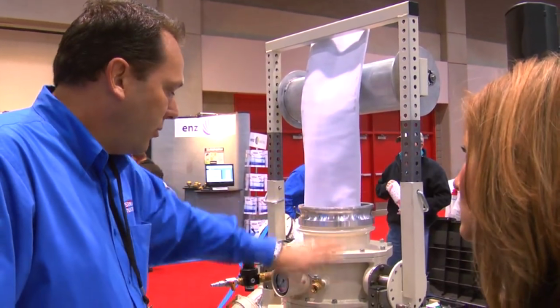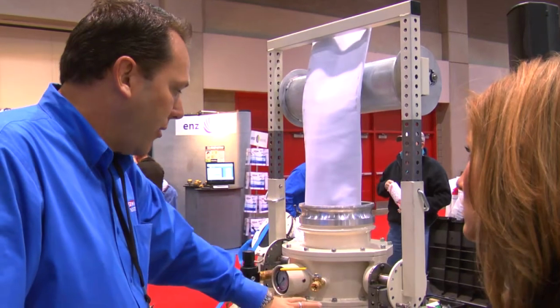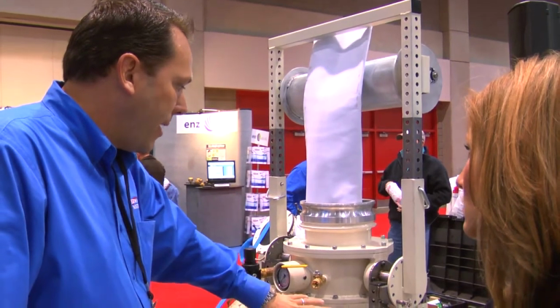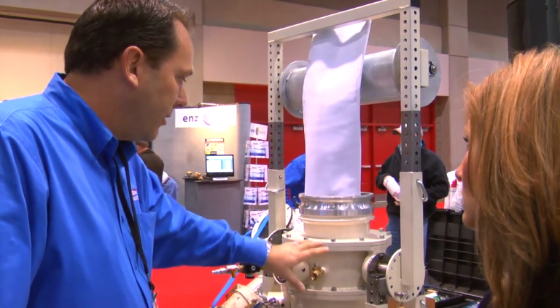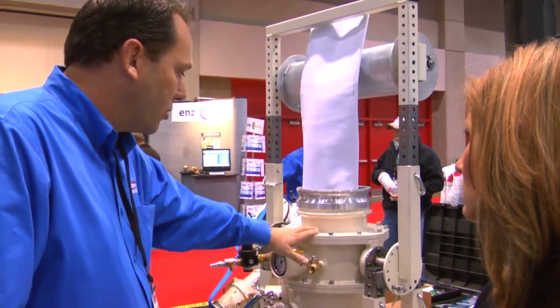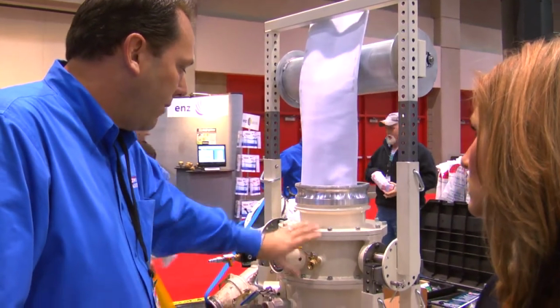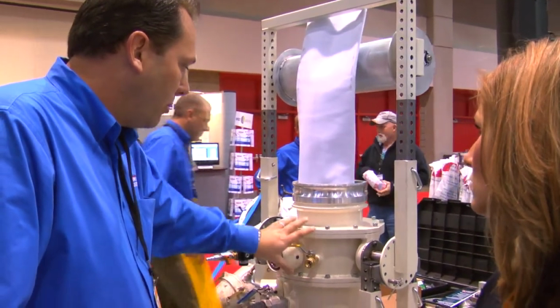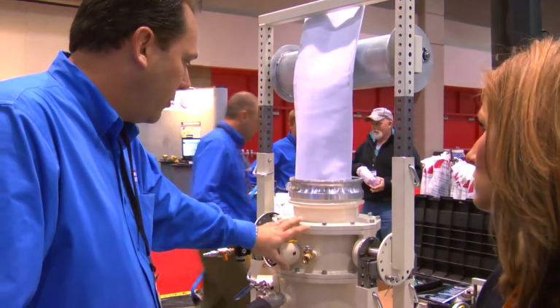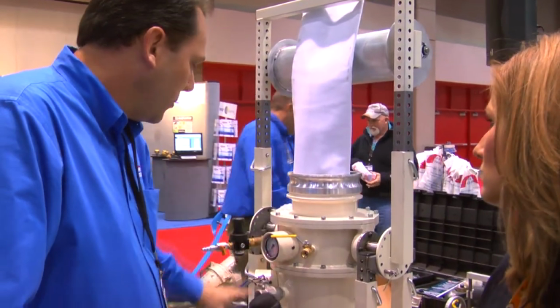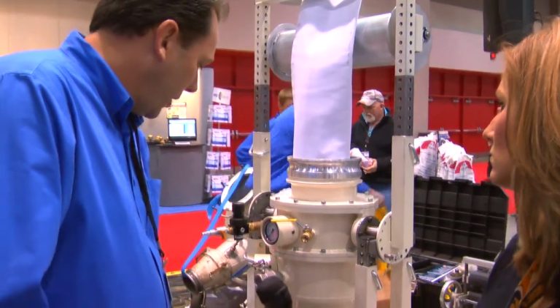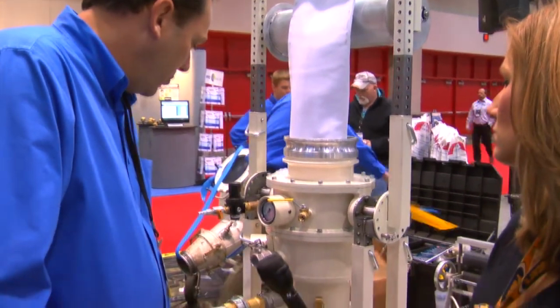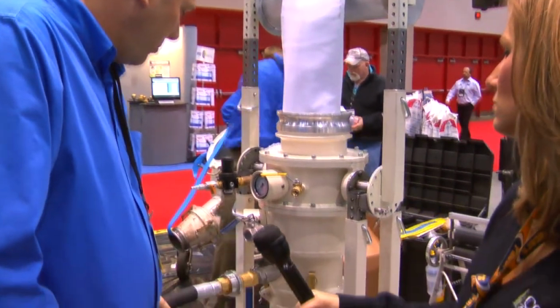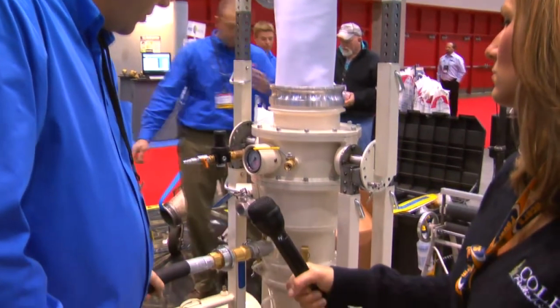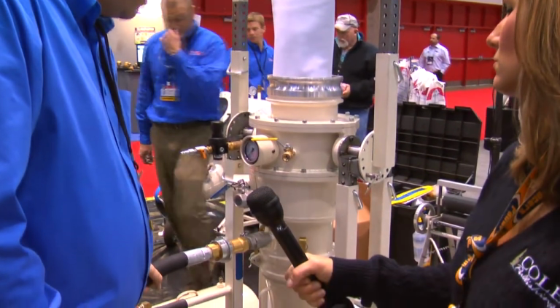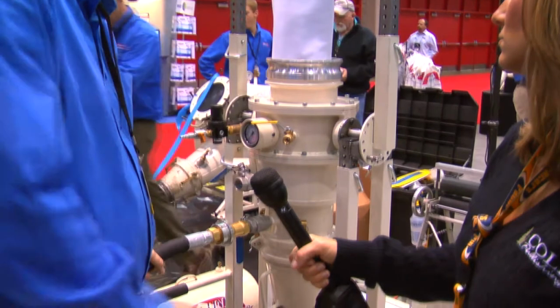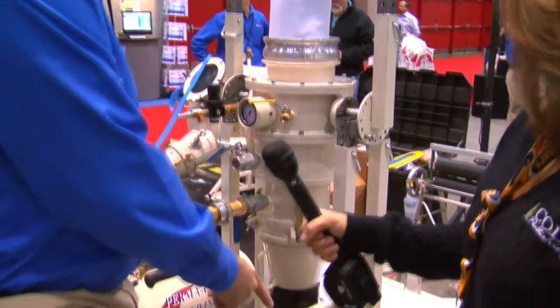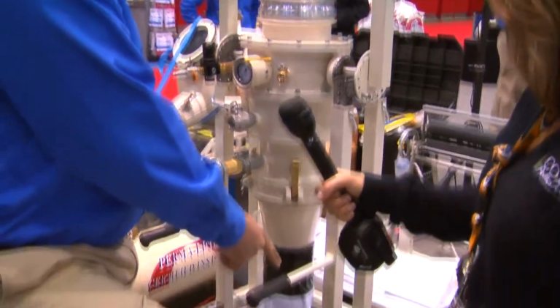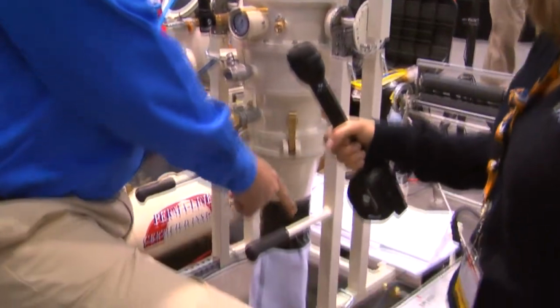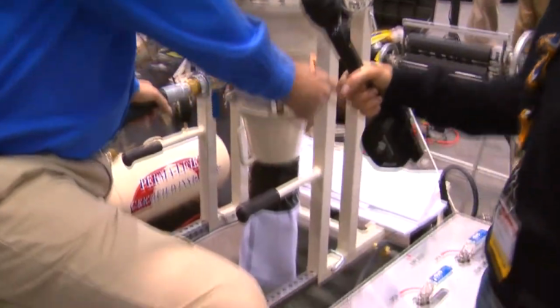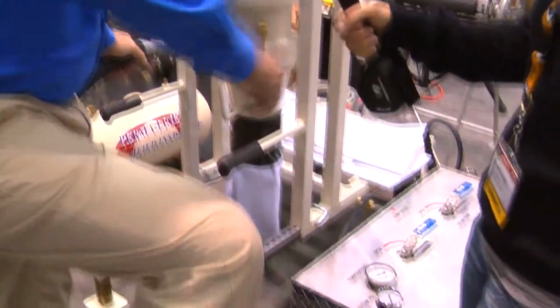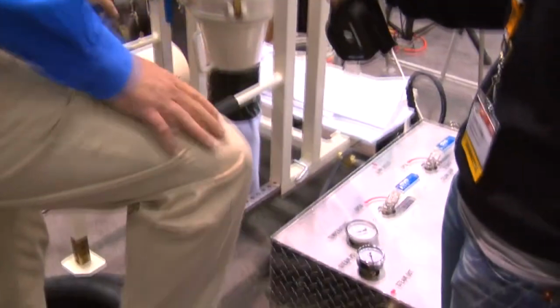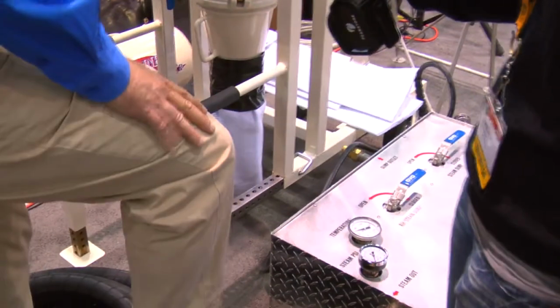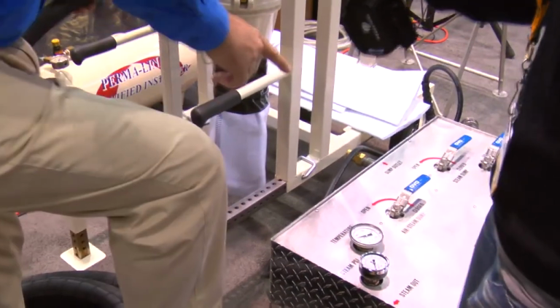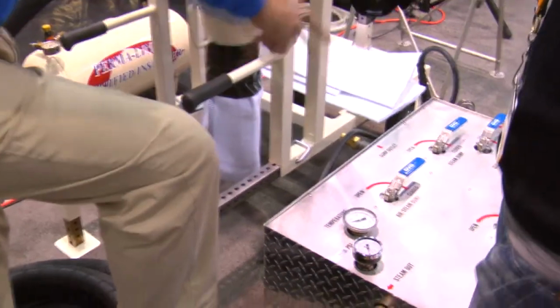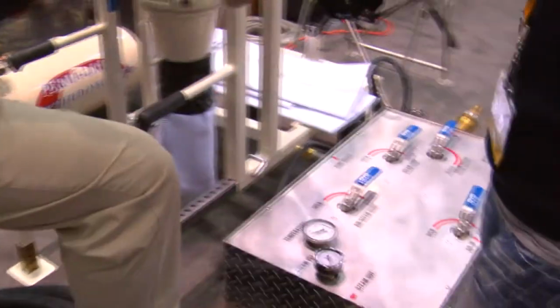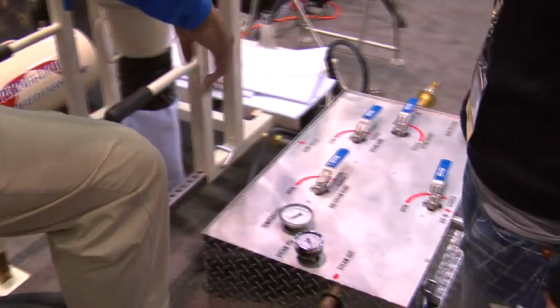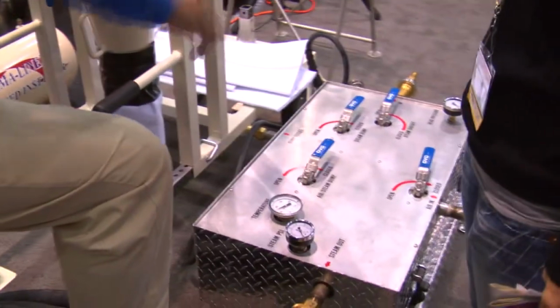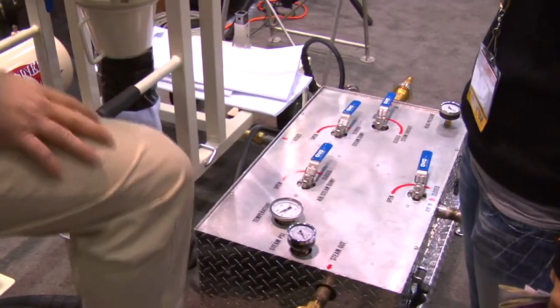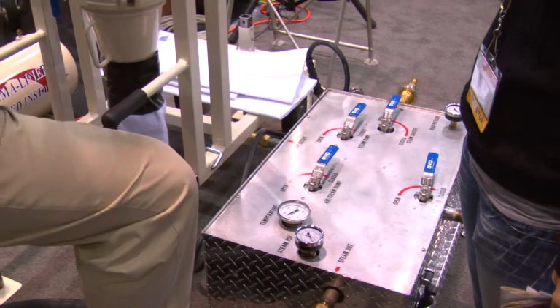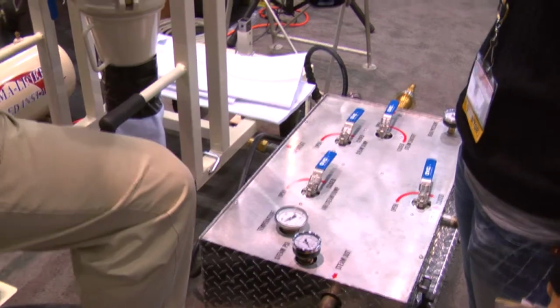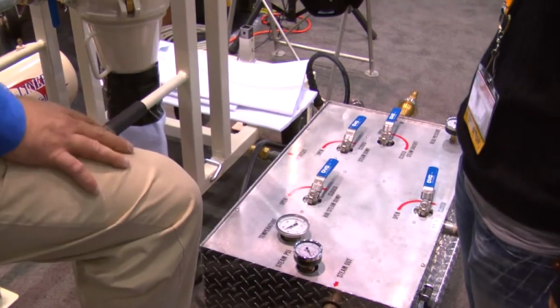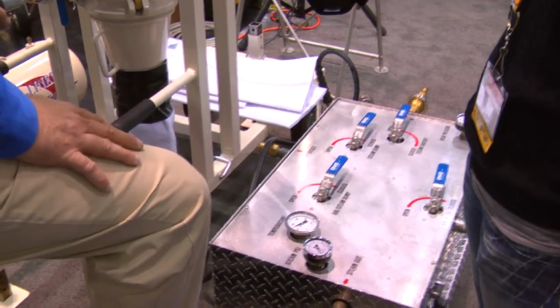You can see how compact it is — this is all made of heavy duty aluminum. We use one inch steam hoses. Down here we have what we call our manifold, and this controls the steam and the air pressure going into the Top Gun unit.